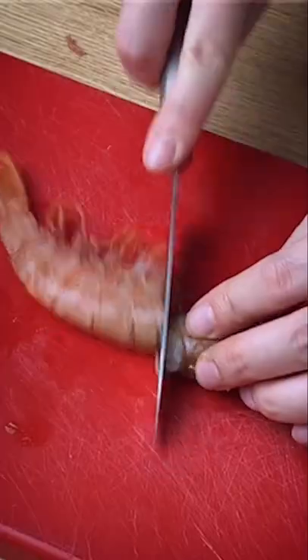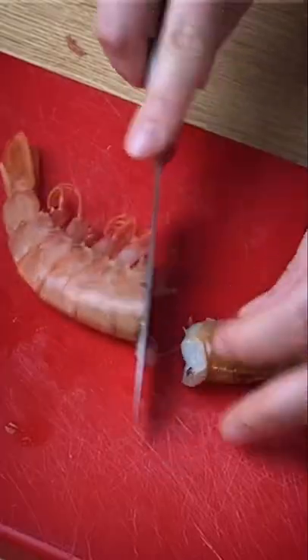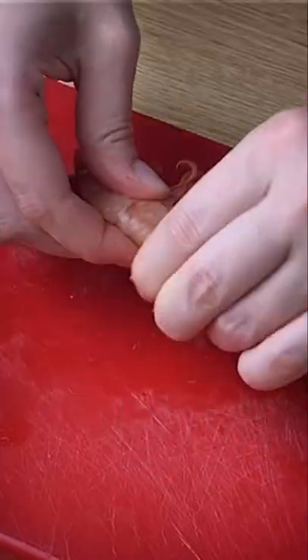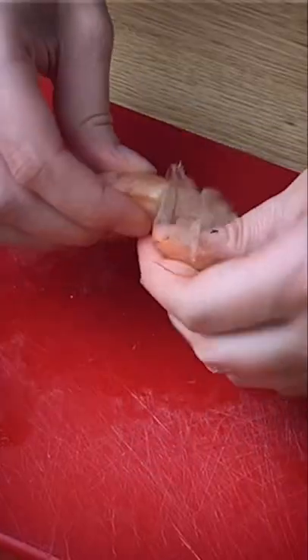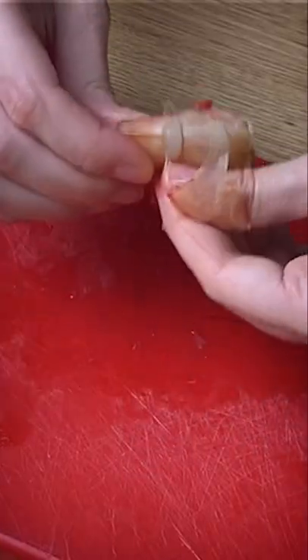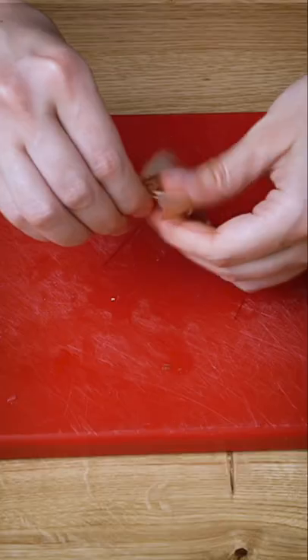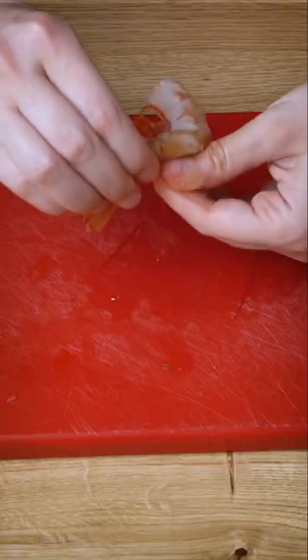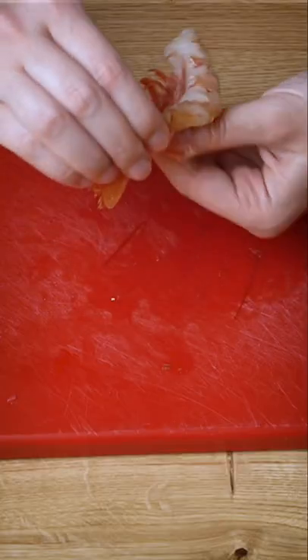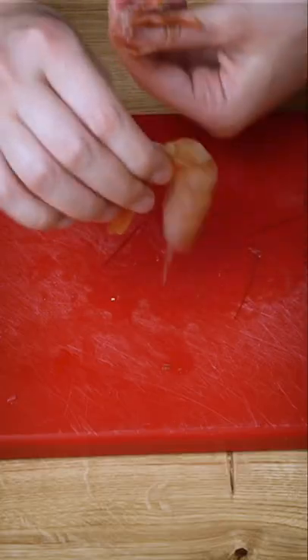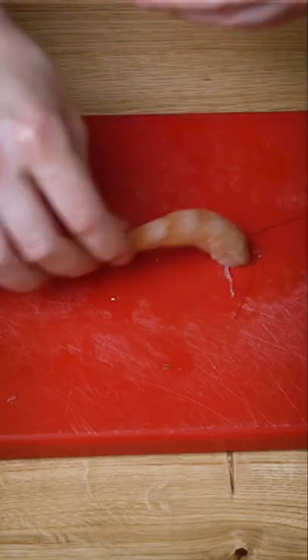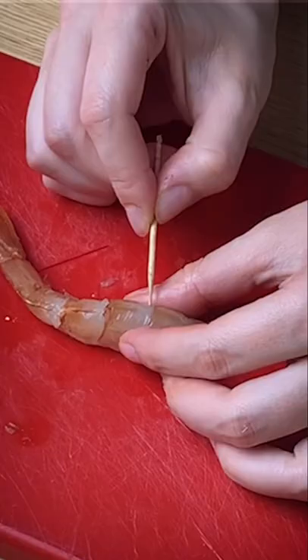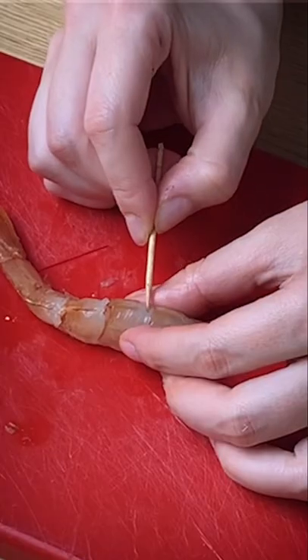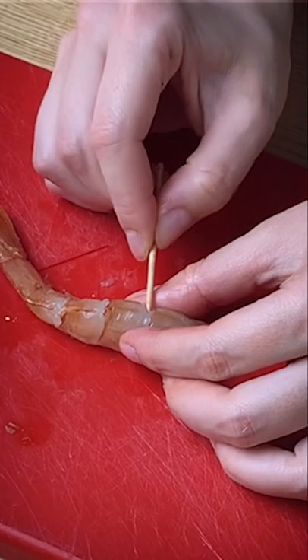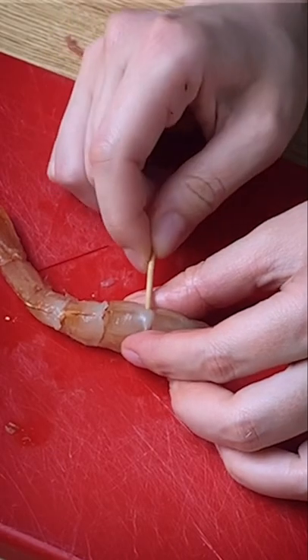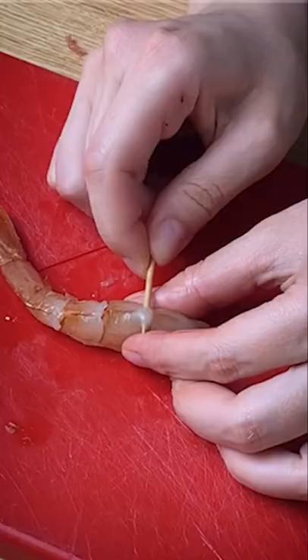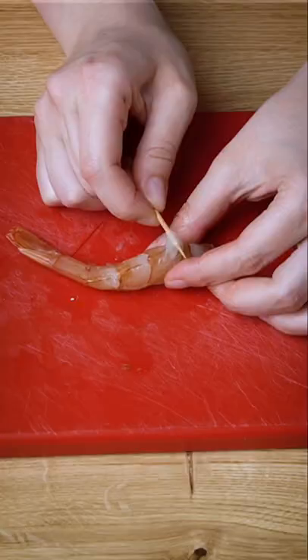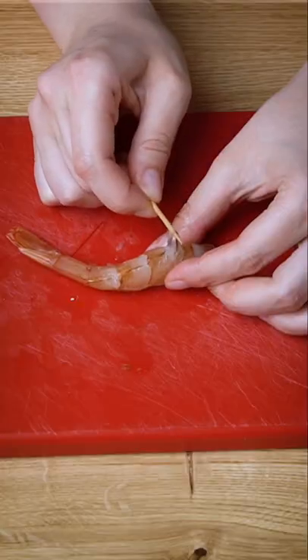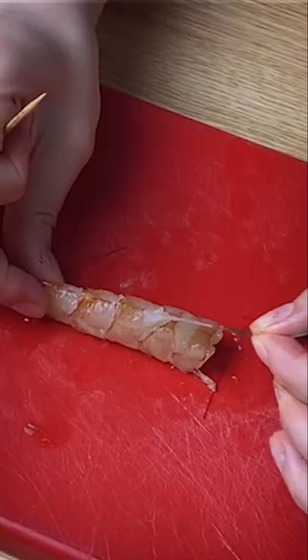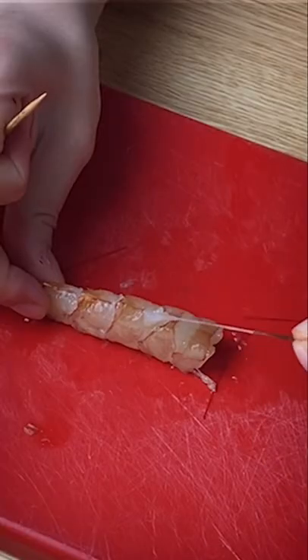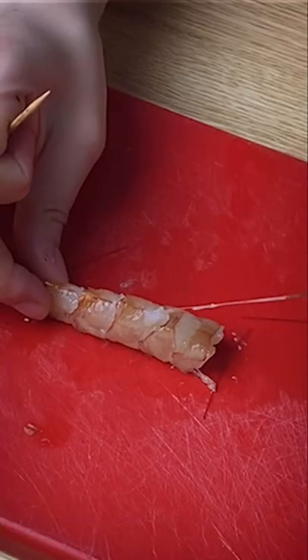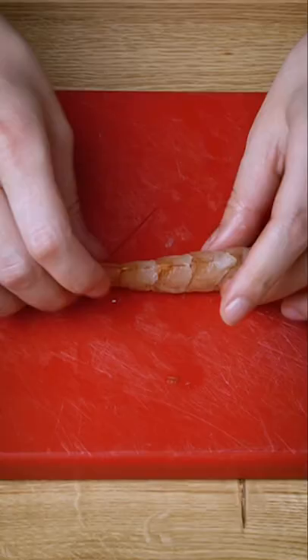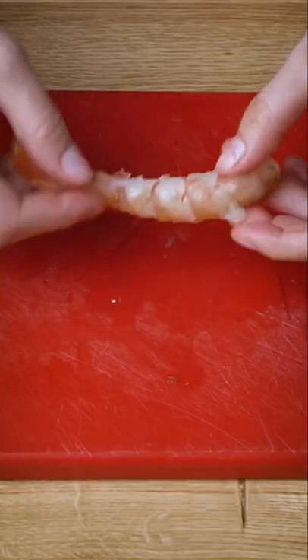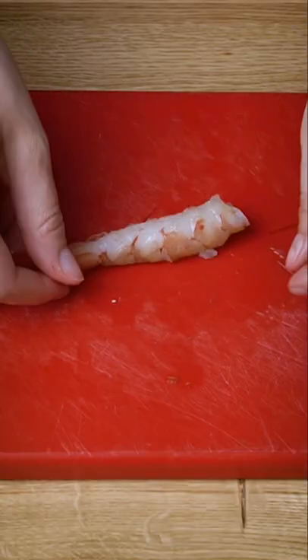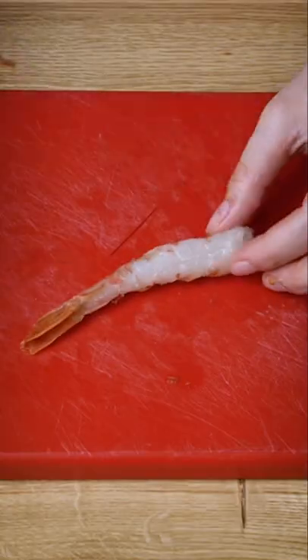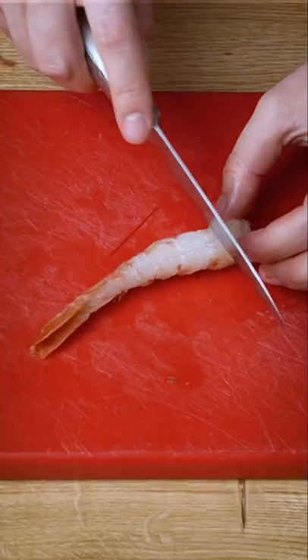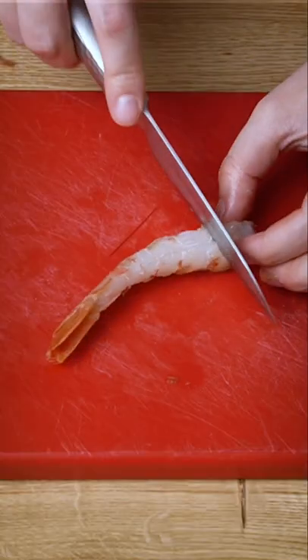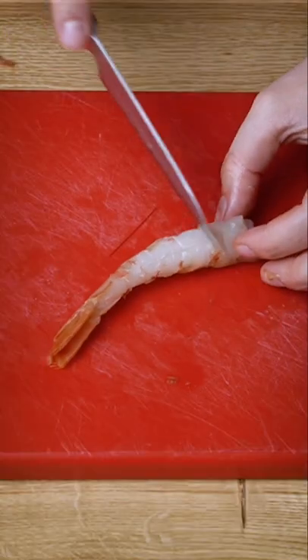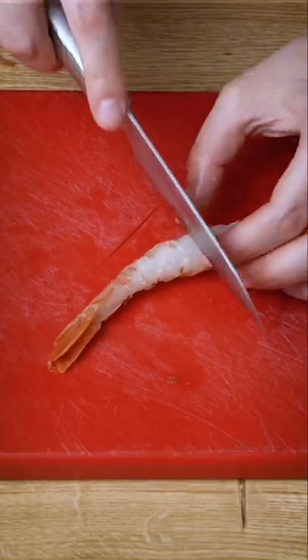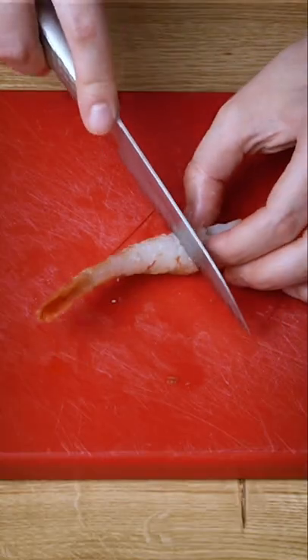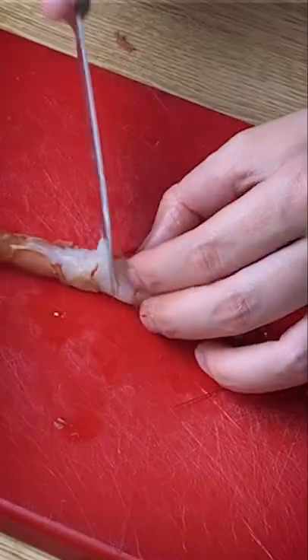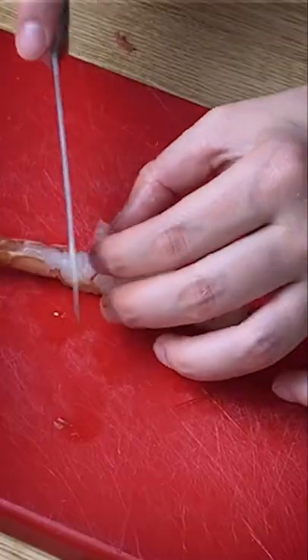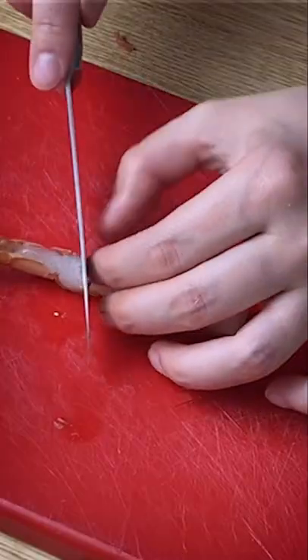To prepare the shrimp, we cut the head and peel it. We devein it and we're gonna give it a few cuts on the bottom so that it doesn't roll up when we are frying.